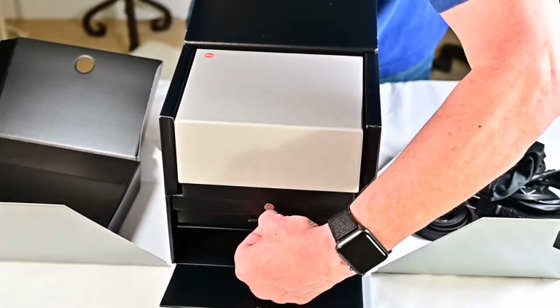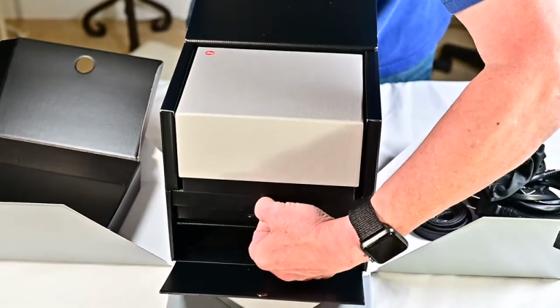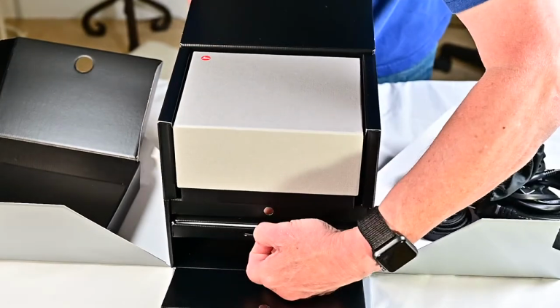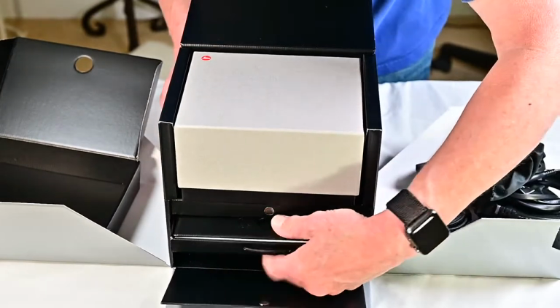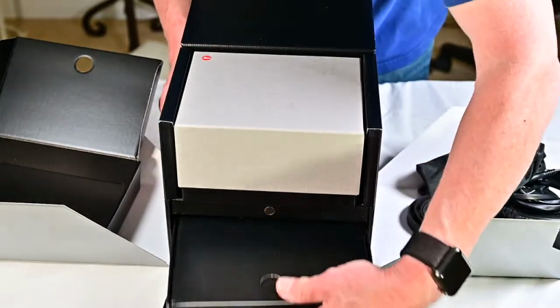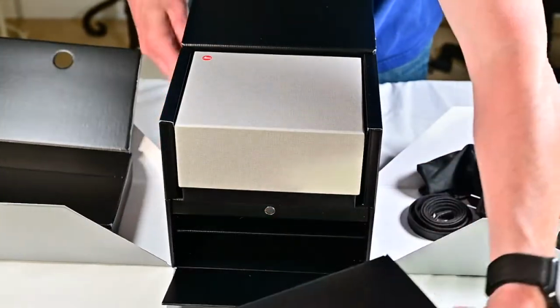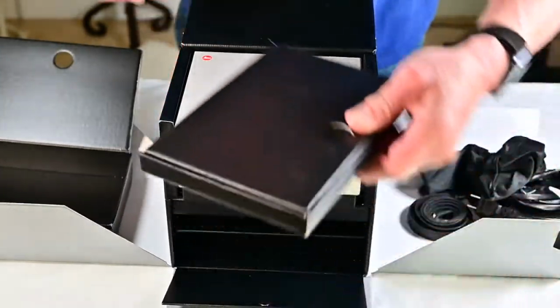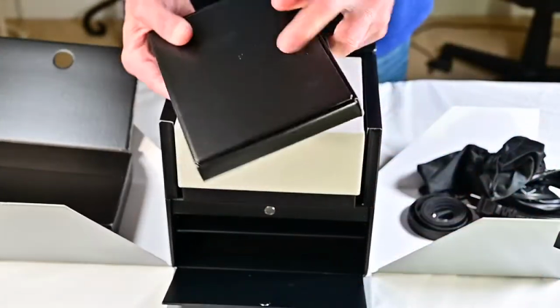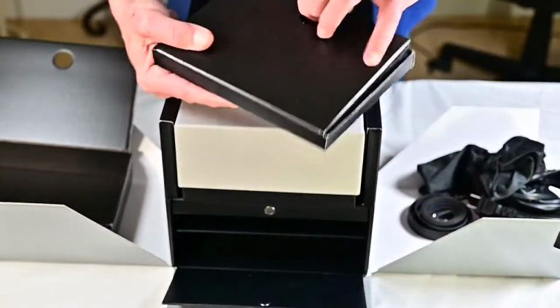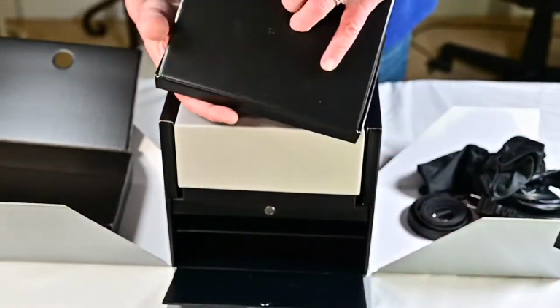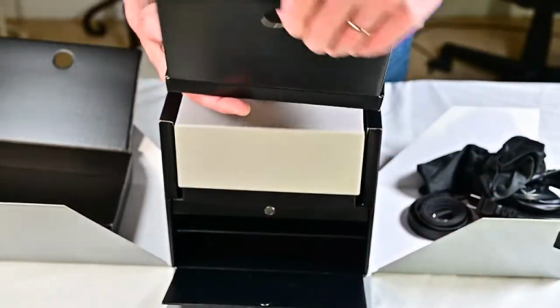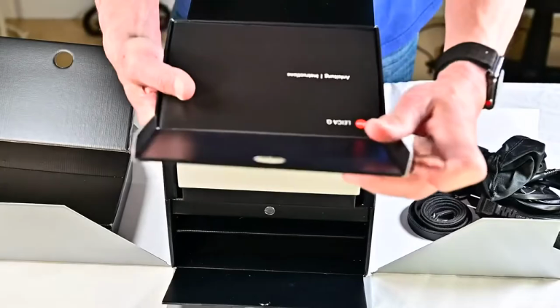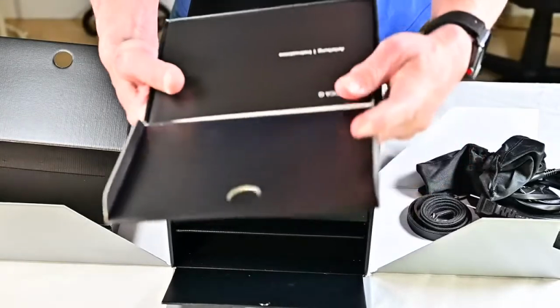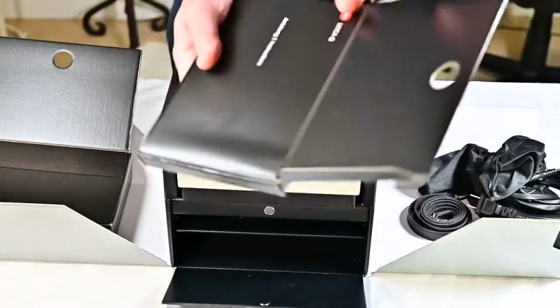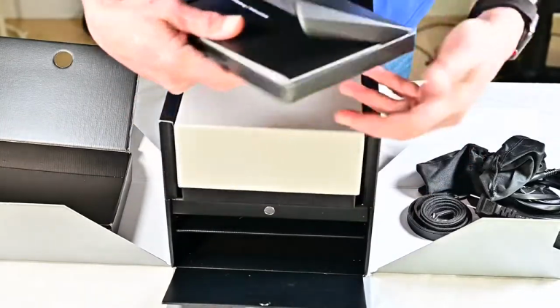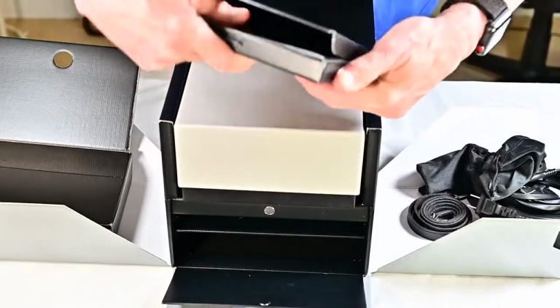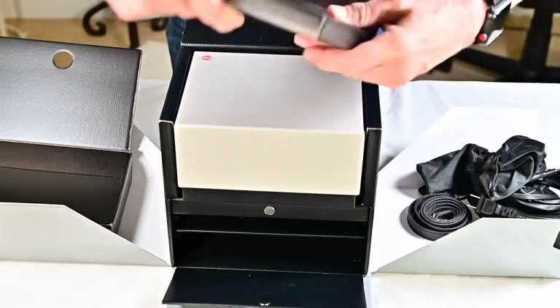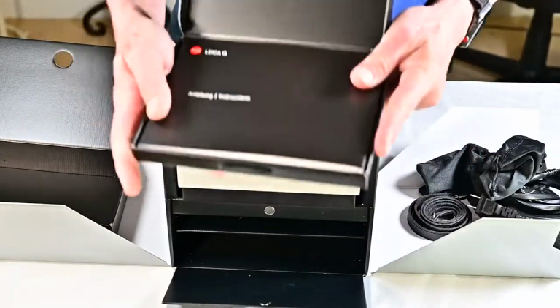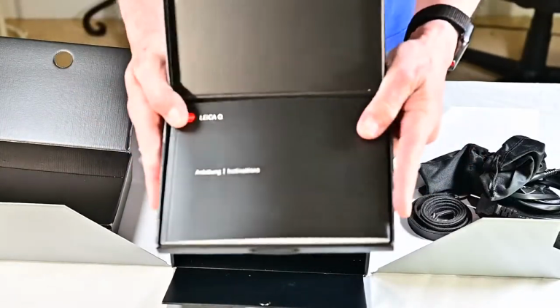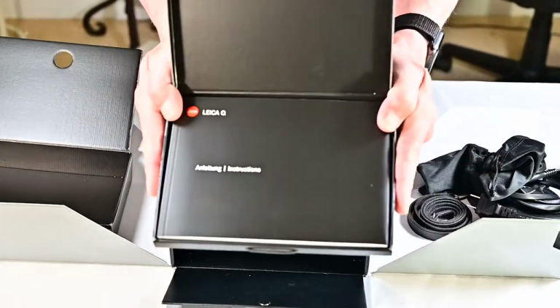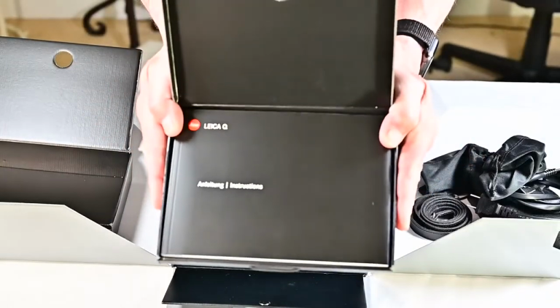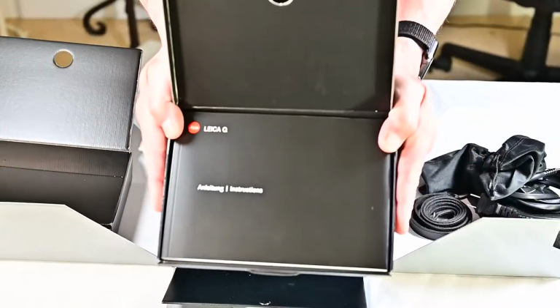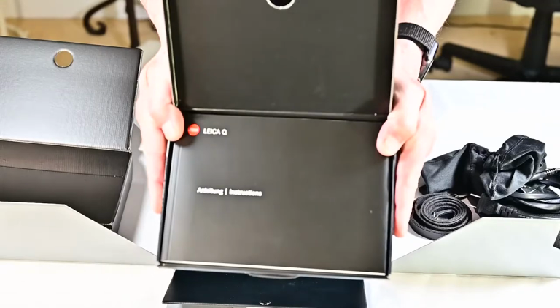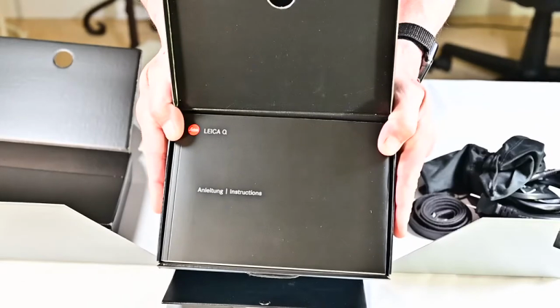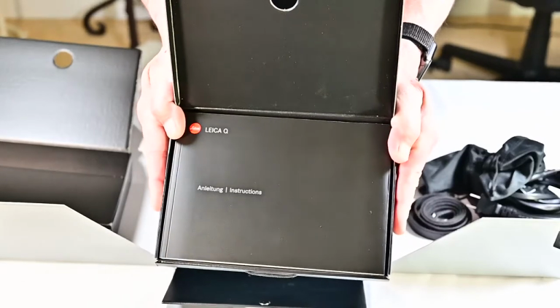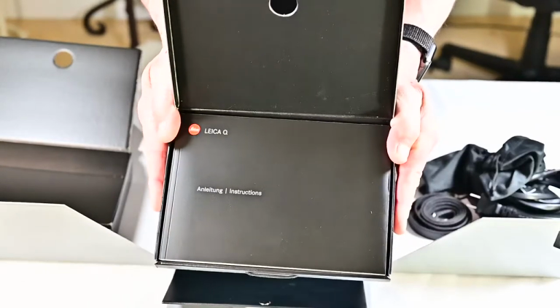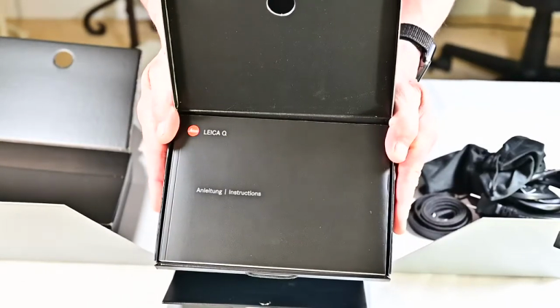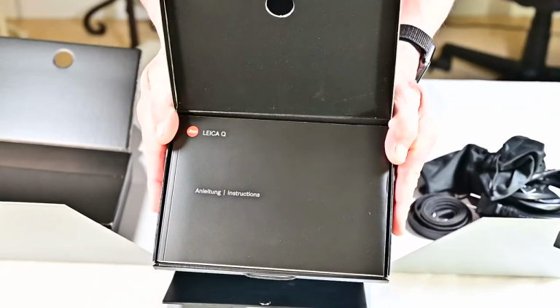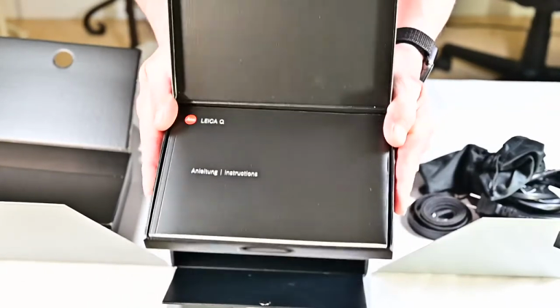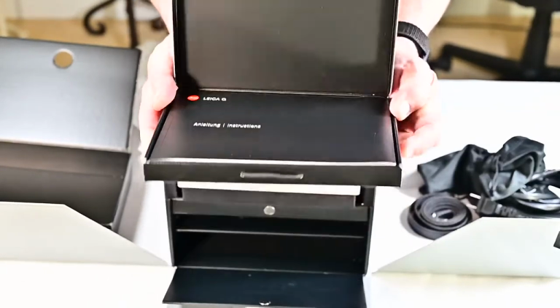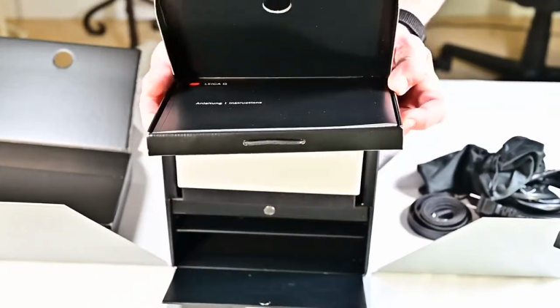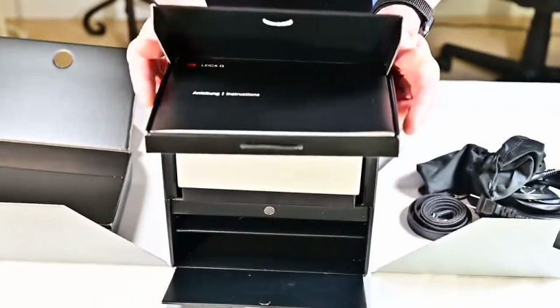This other drawer has — let's see — the Leica Q manual. And underneath that is the warranty card and that sort of thing.